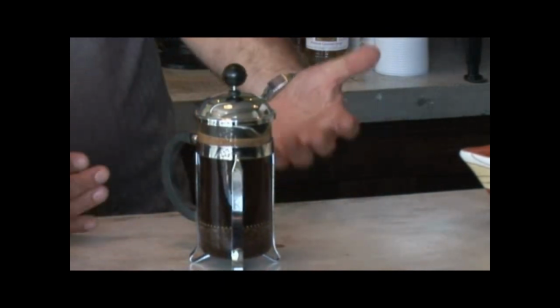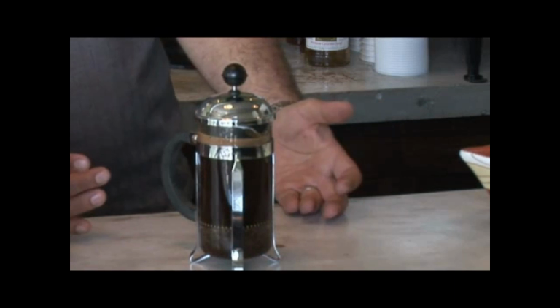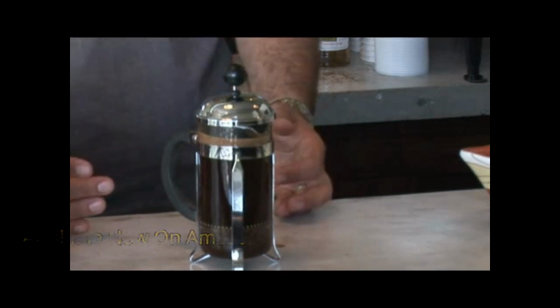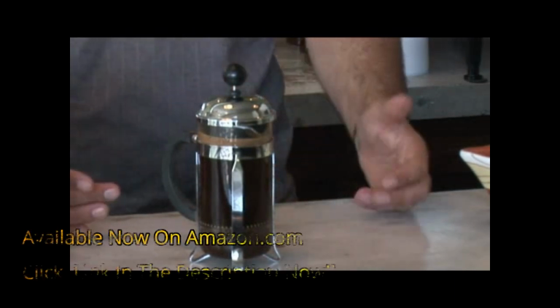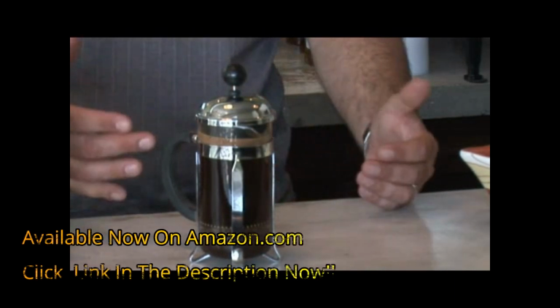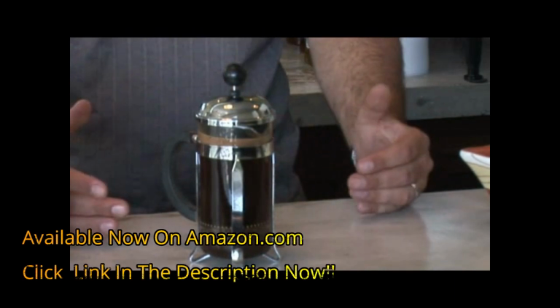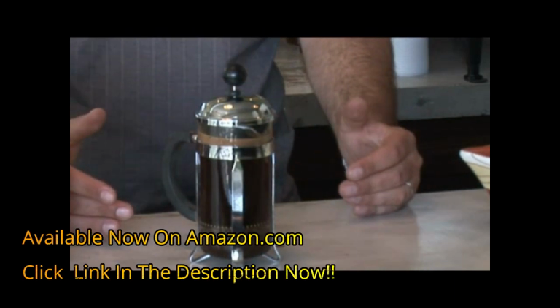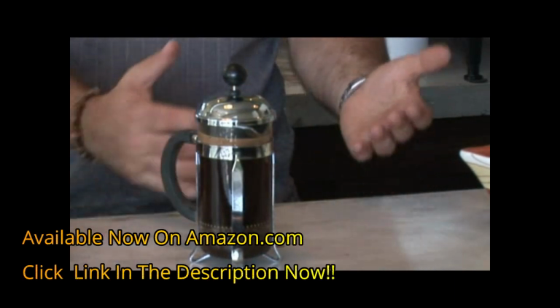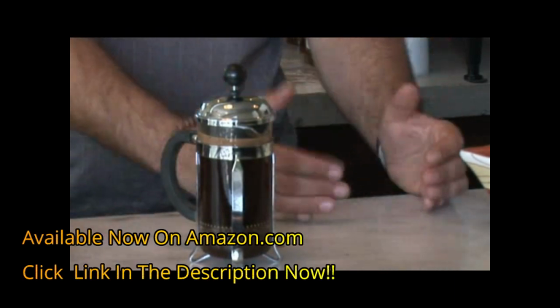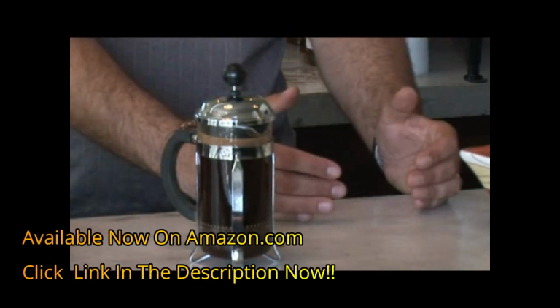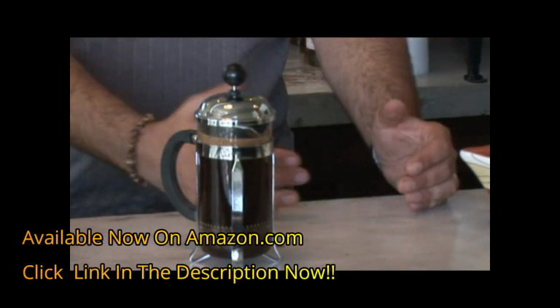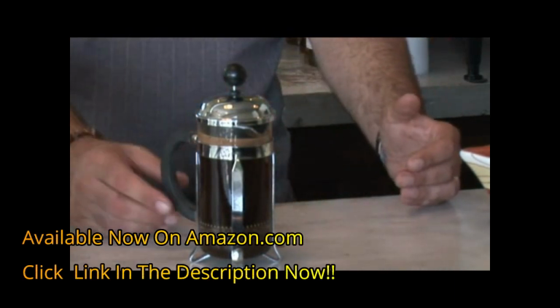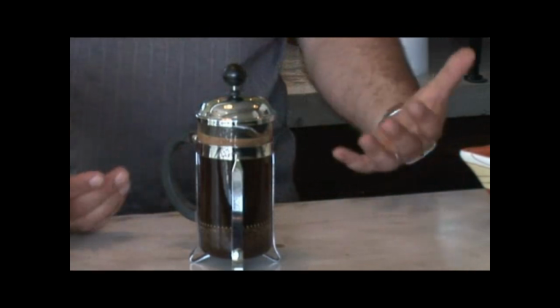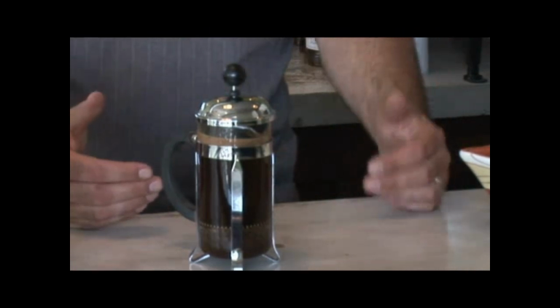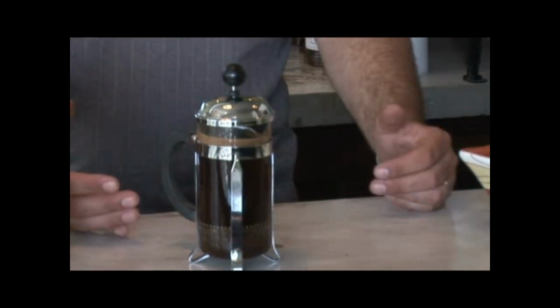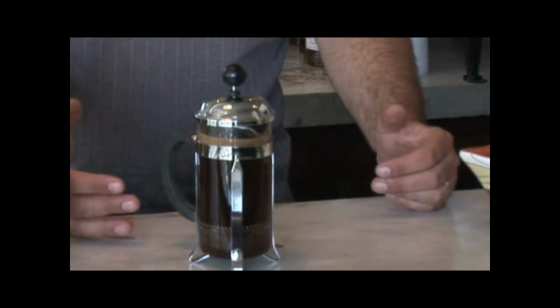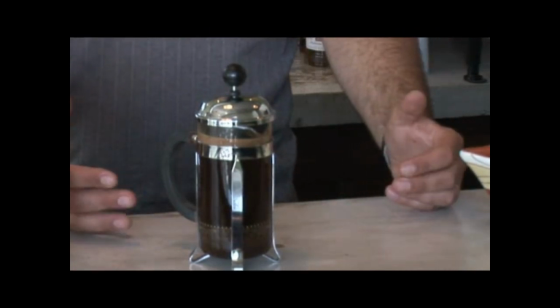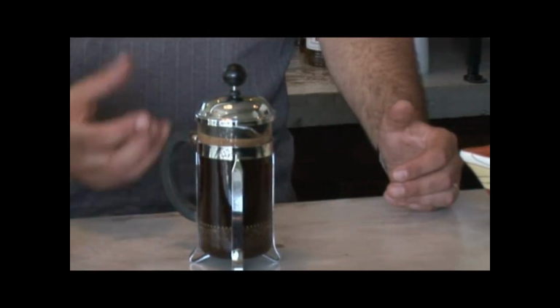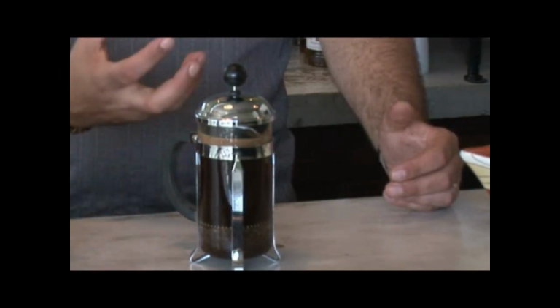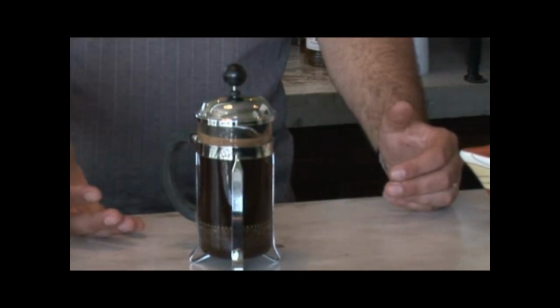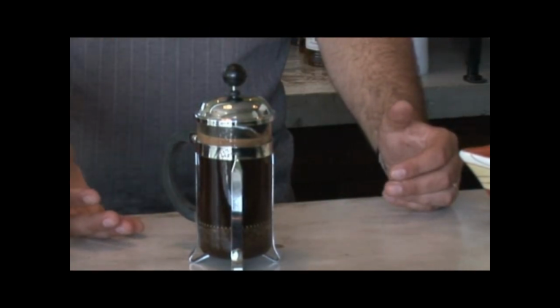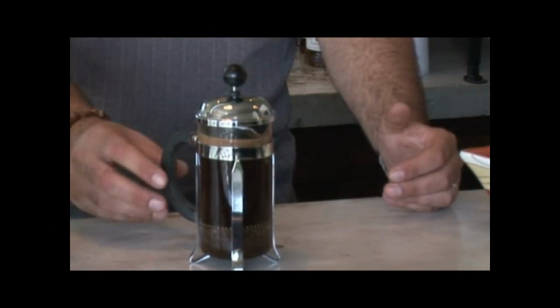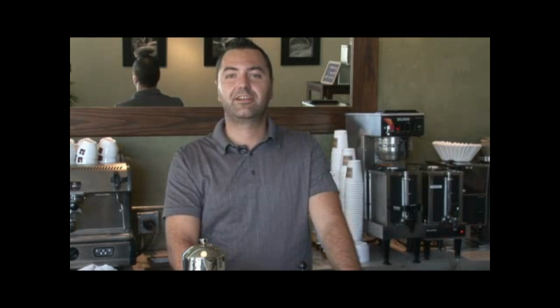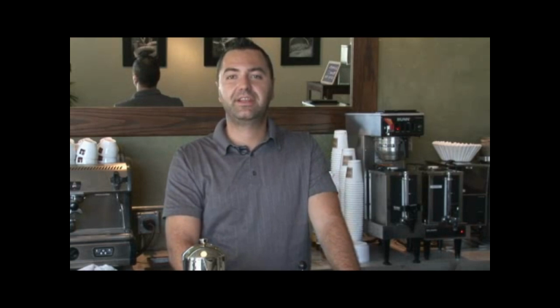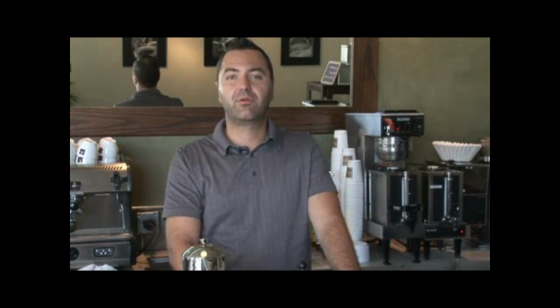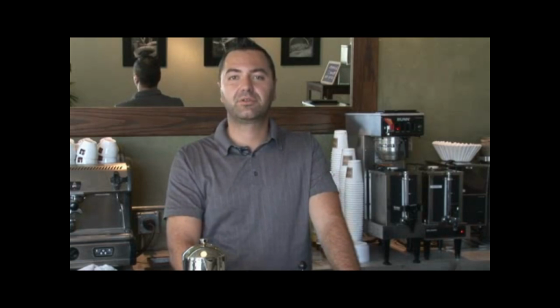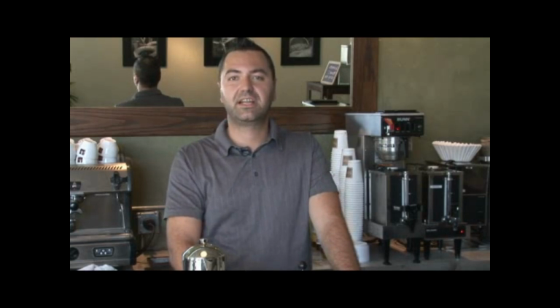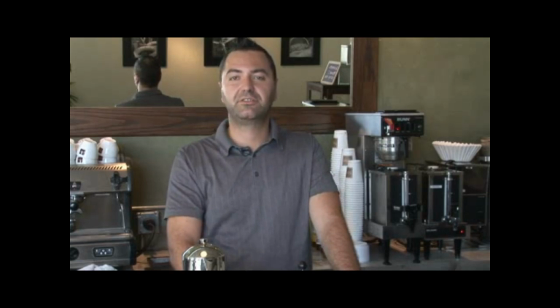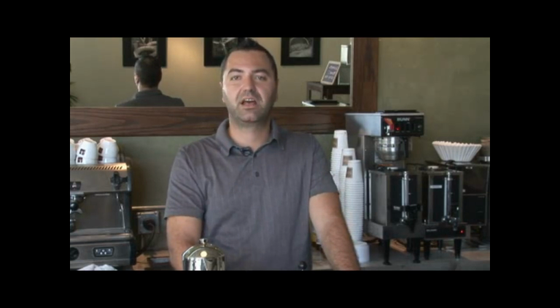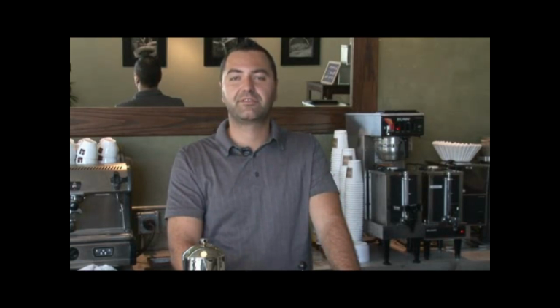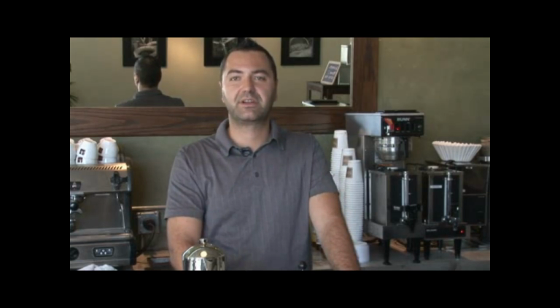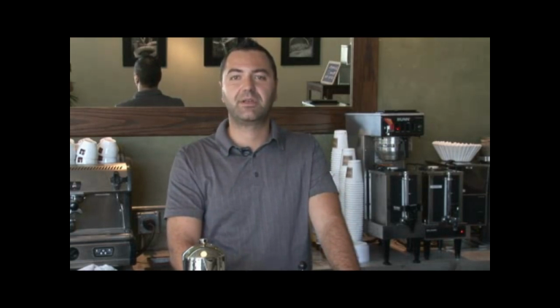The French press is a very good alternative when you don't have an espresso machine and you don't want to drink drip coffee. It's, to my taste, one of the best ways to drink a coffee and appreciate all the flavor. I'm Raphael Perrier from Carroir Coffee Roasting and I was talking to you about how to use a French press coffee maker.